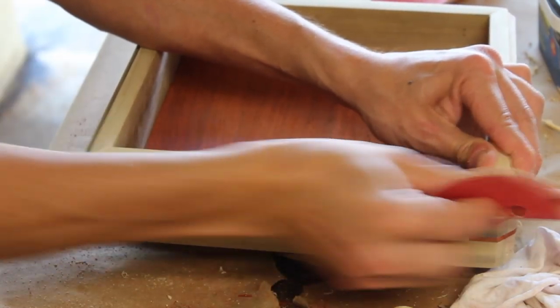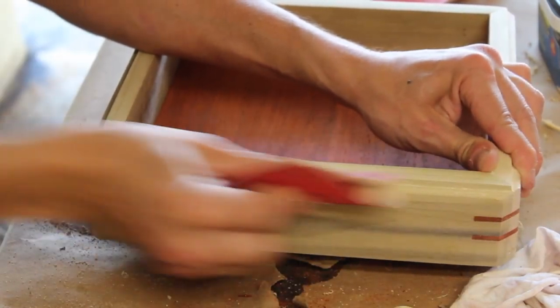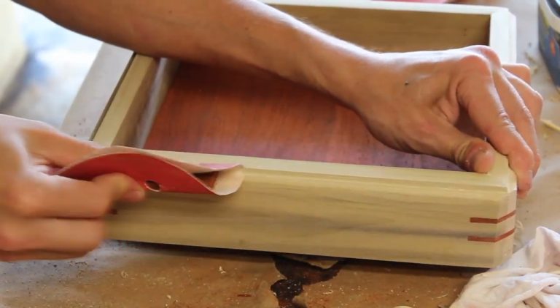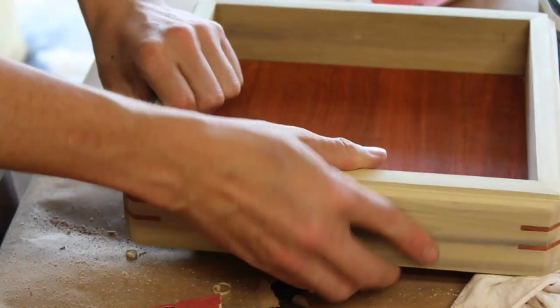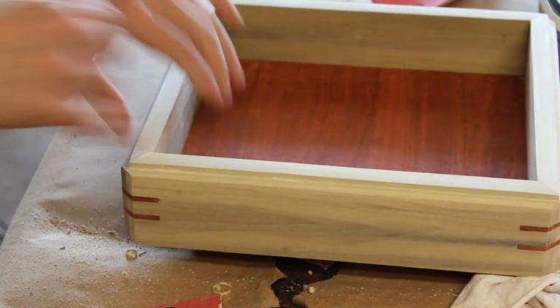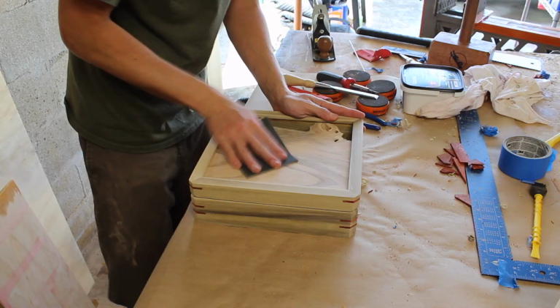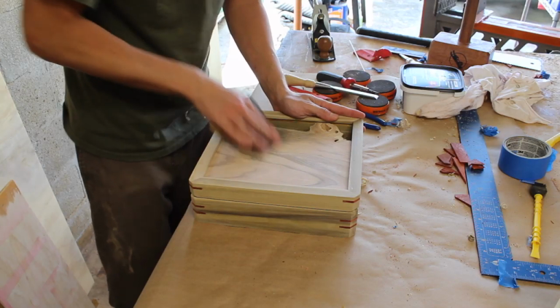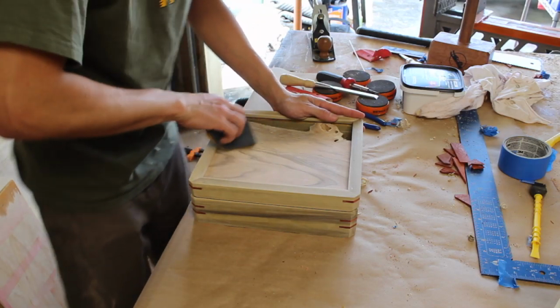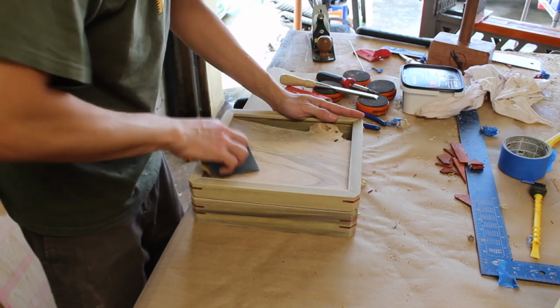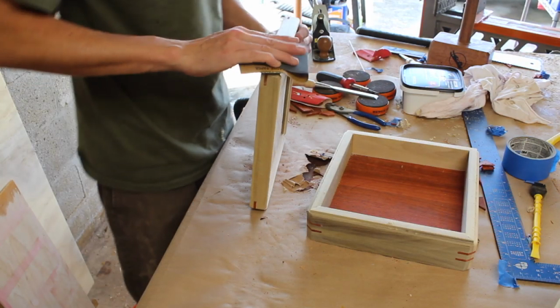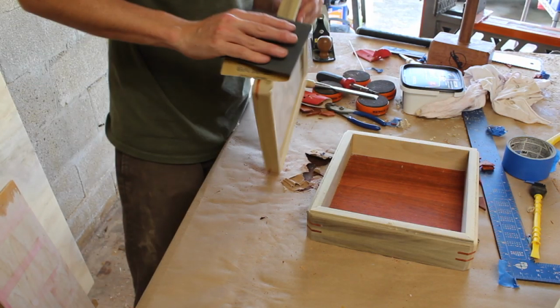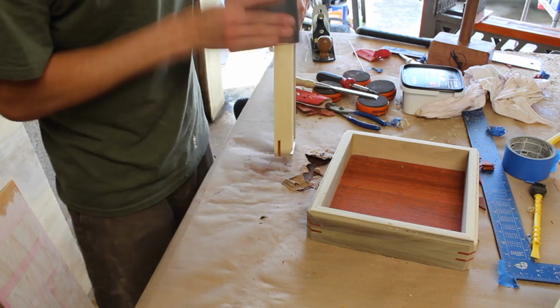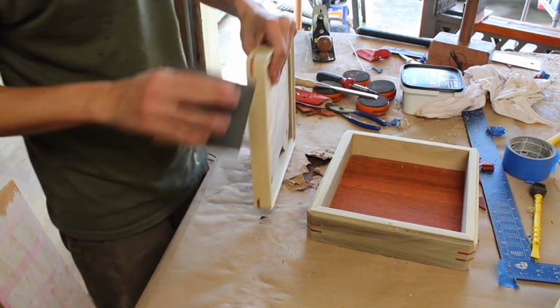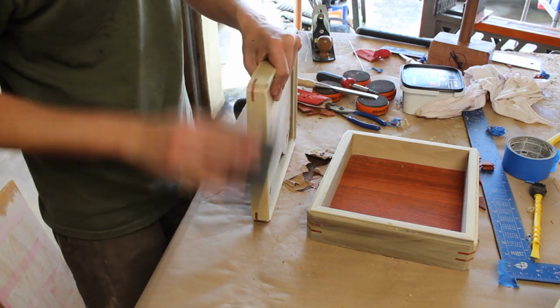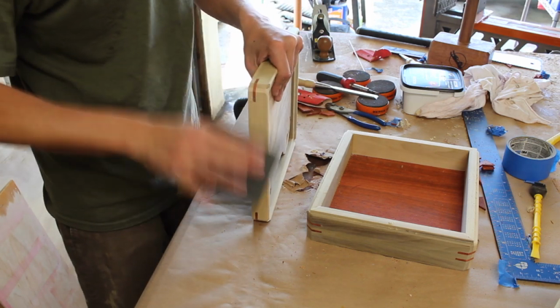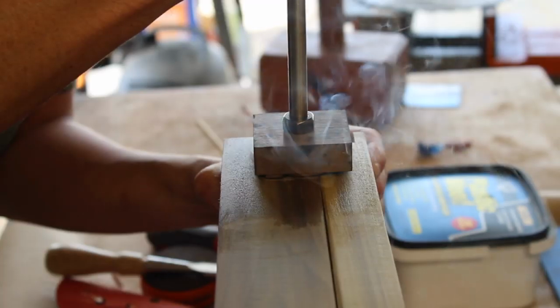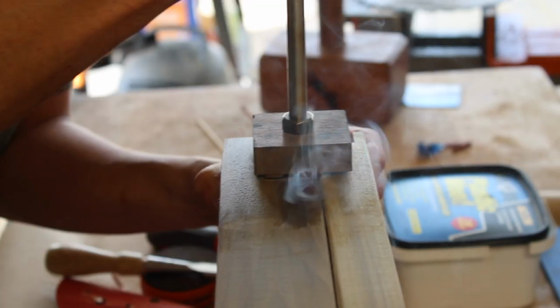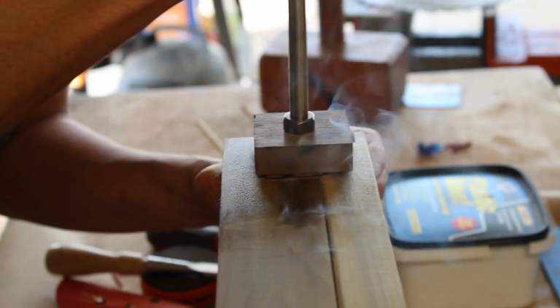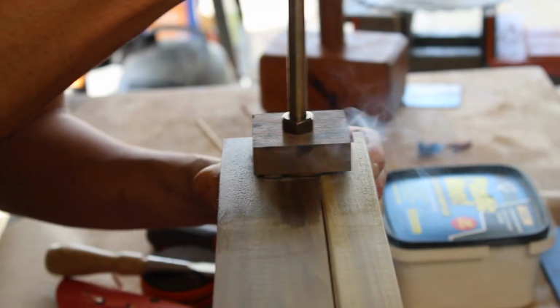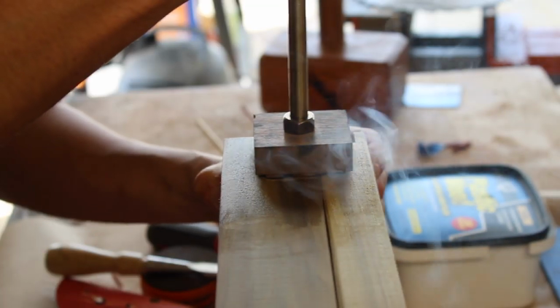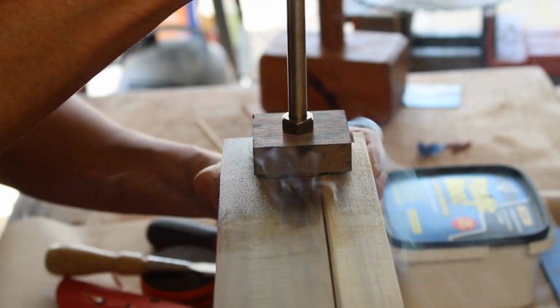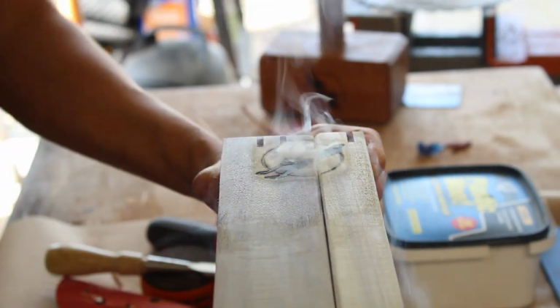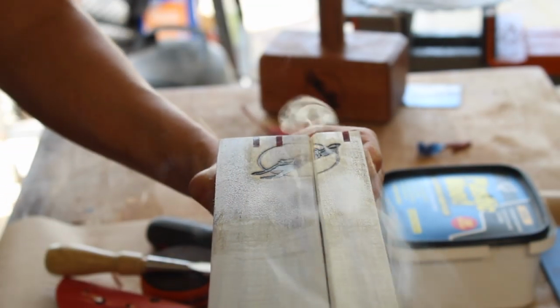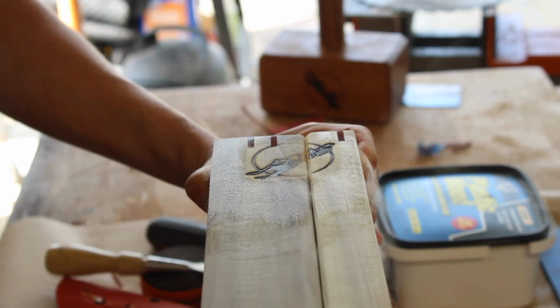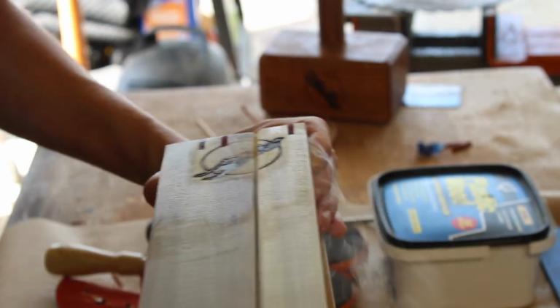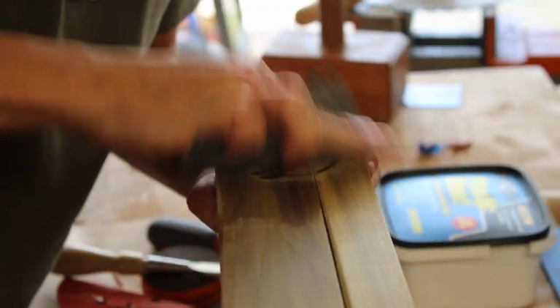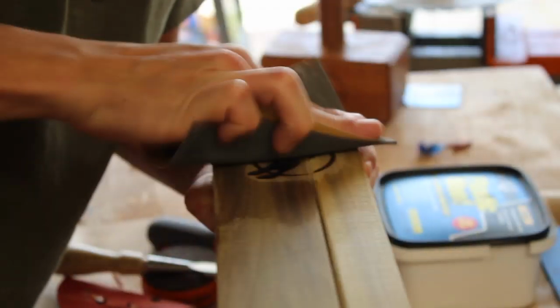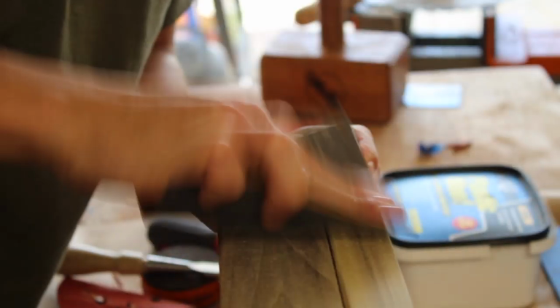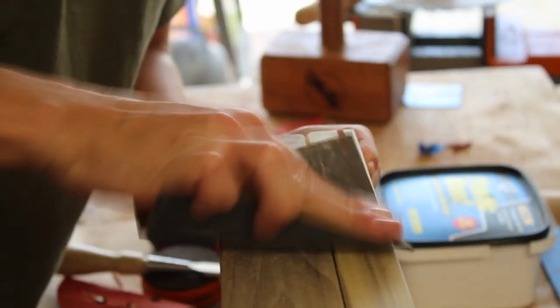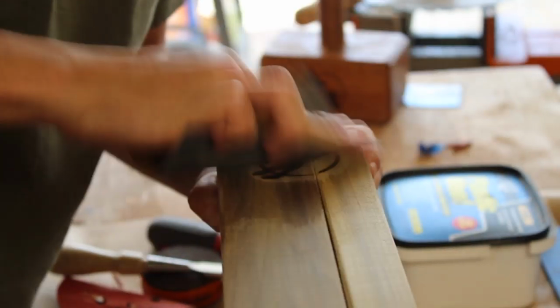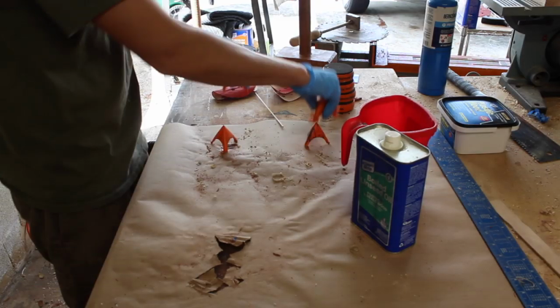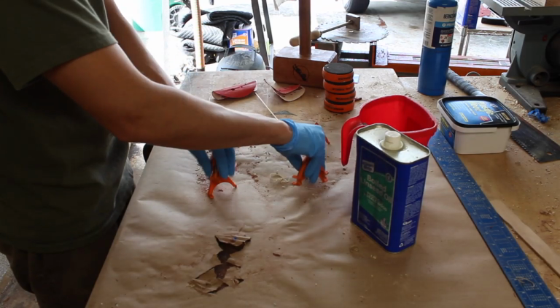Then I did a little more hand sanding up to 400 grit. To make sure that I would always line the grain up right, I branded my logo into the side across the lid and the base so that there was a visual guide for alignment.